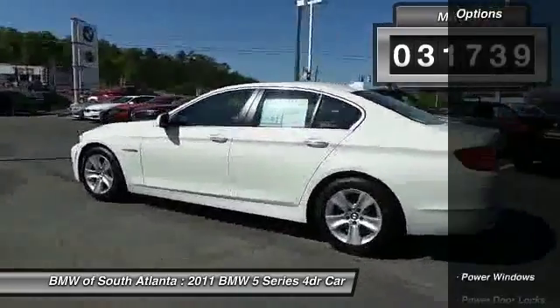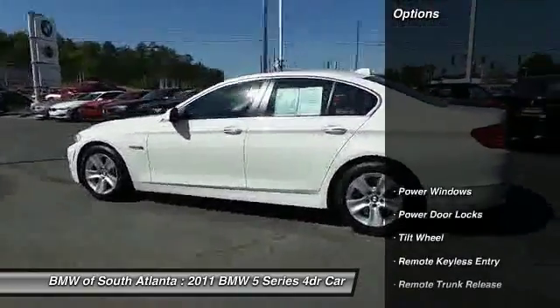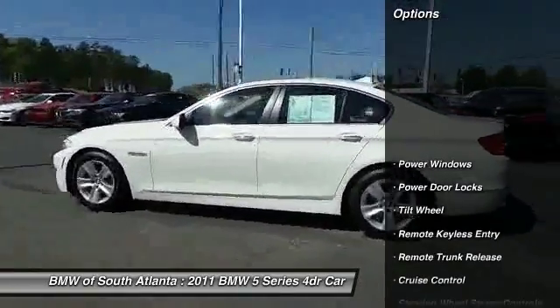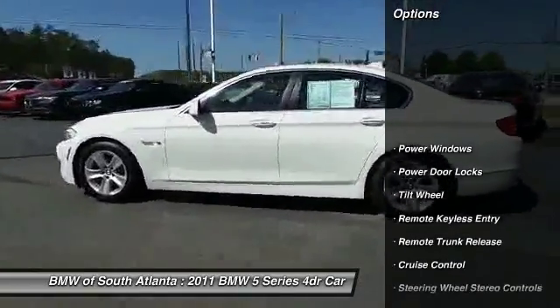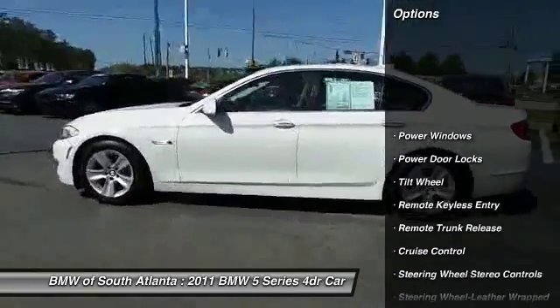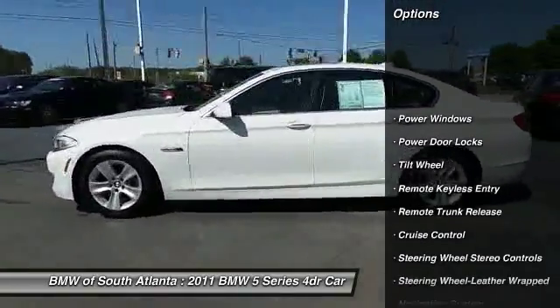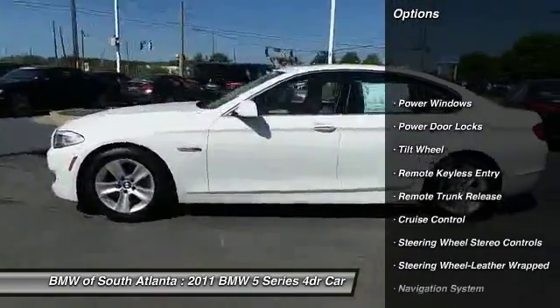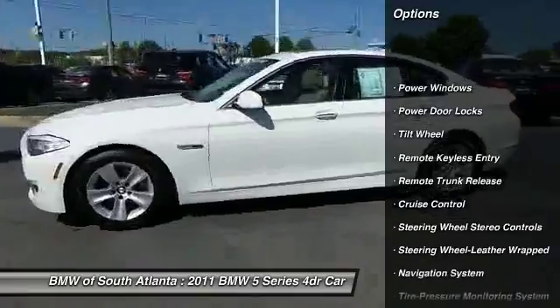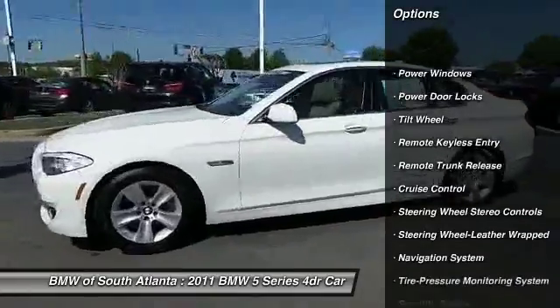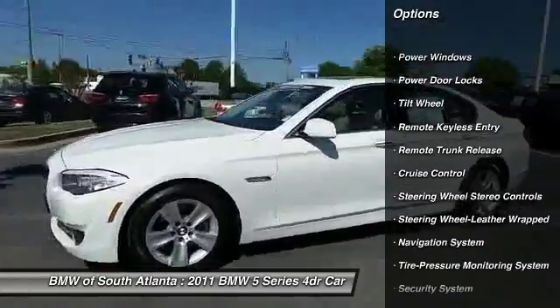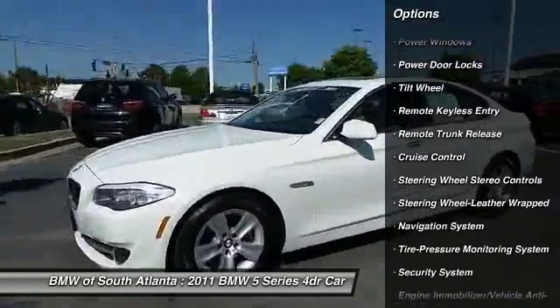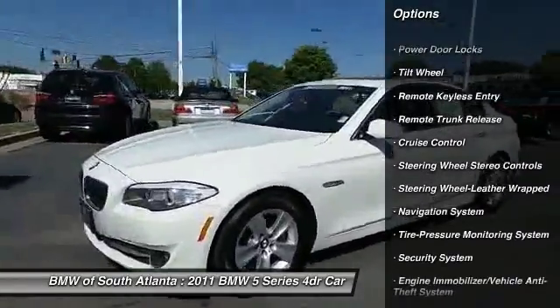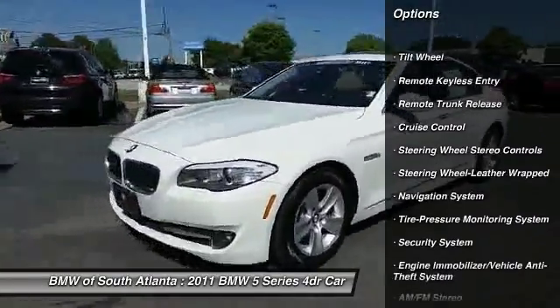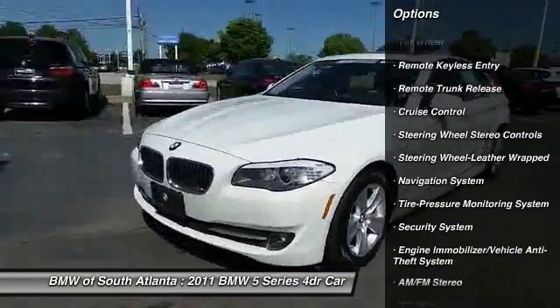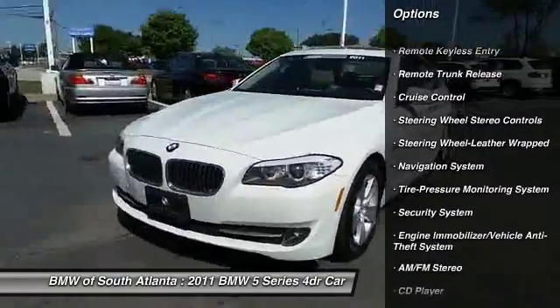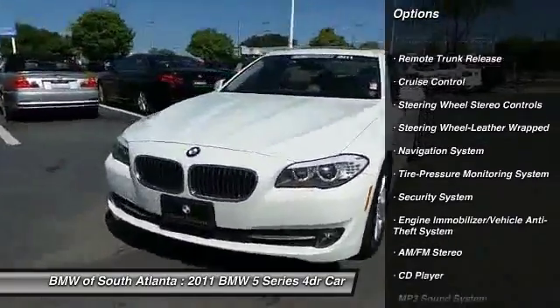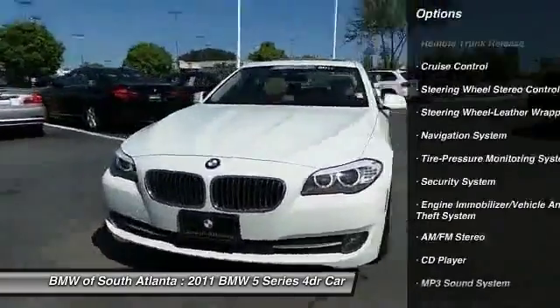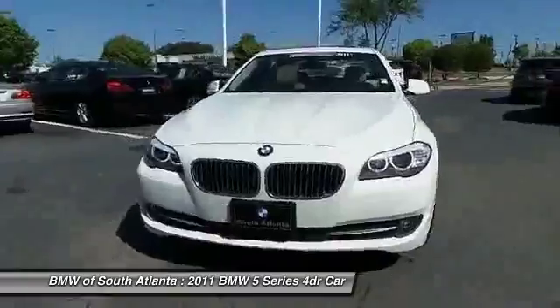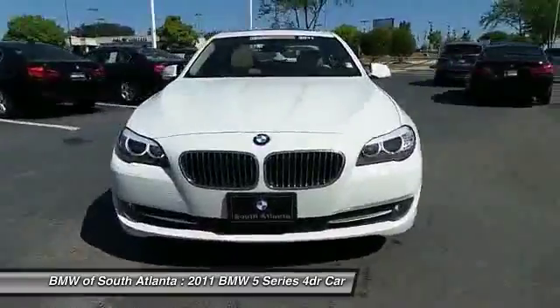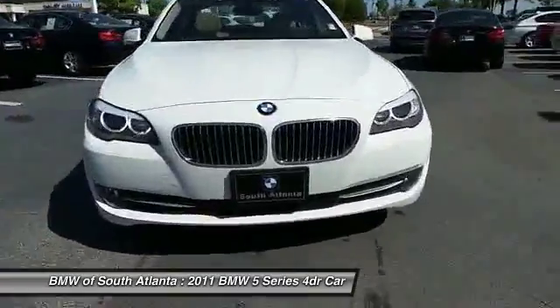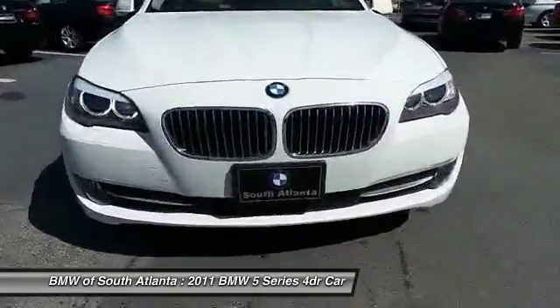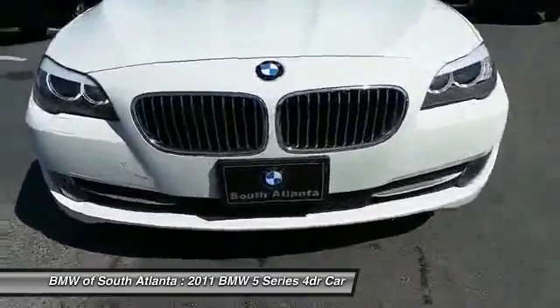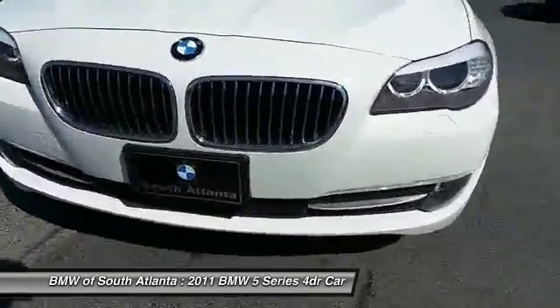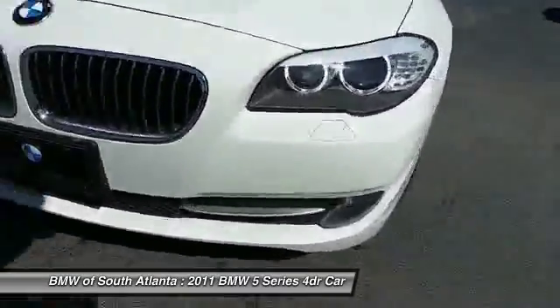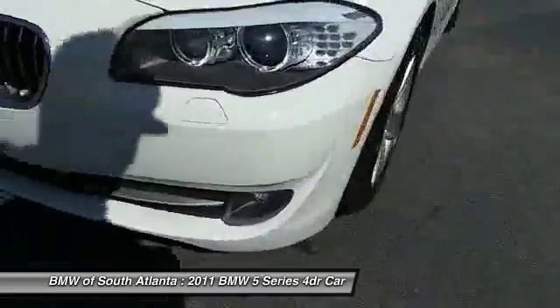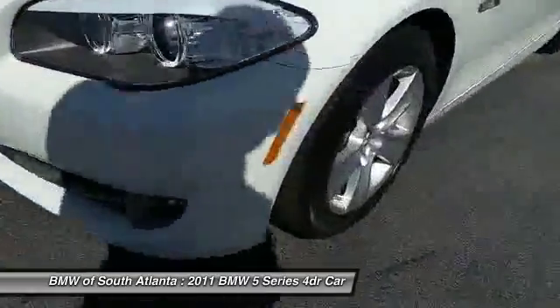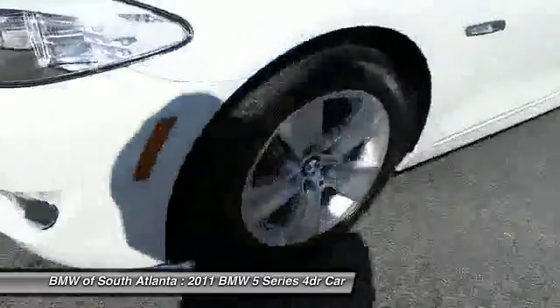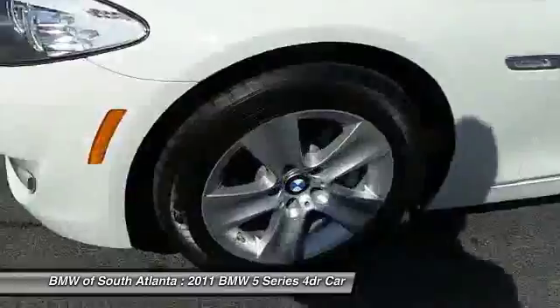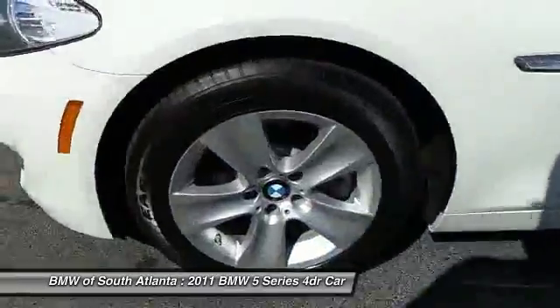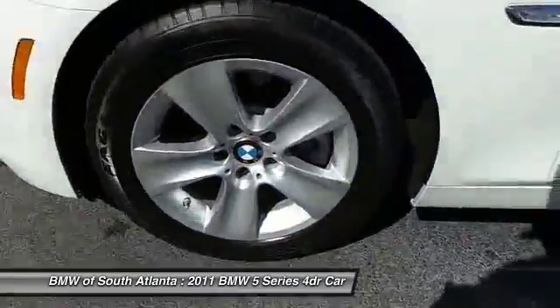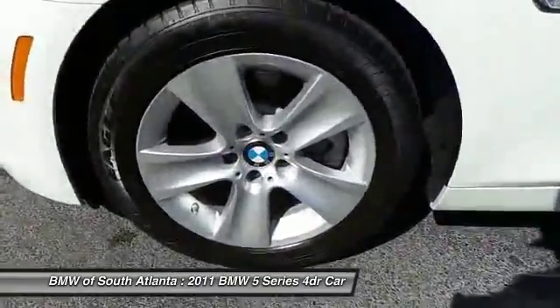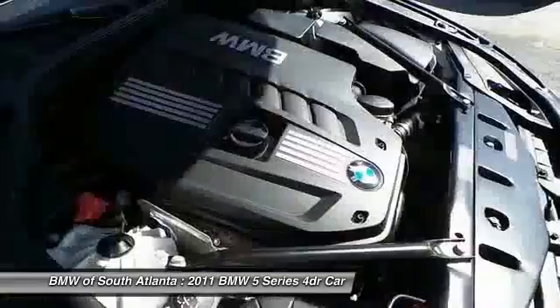Navigation system, anti-lock braking system, traction control, power passenger seat, HomeLink garage door opener, power steering, air conditioning, Bluetooth wireless data link for hands-free phone, aluminum wheels, cruise control.